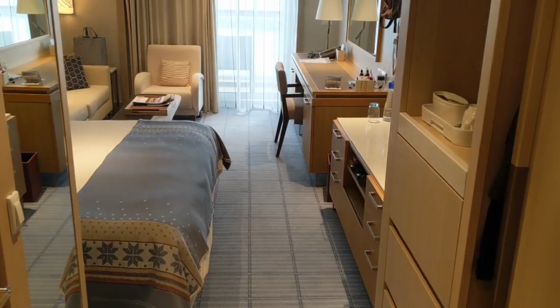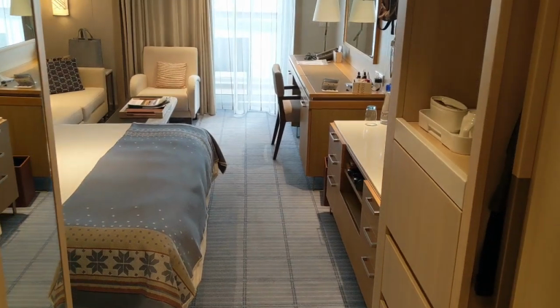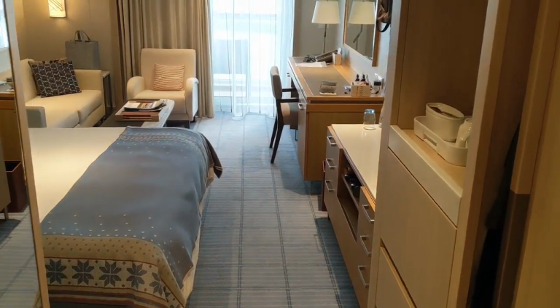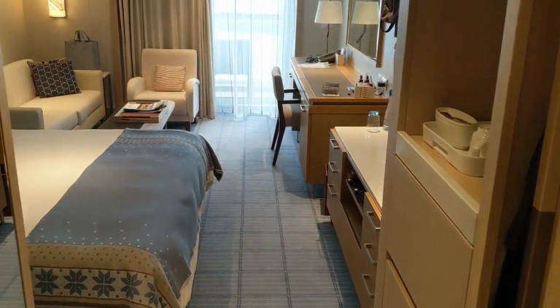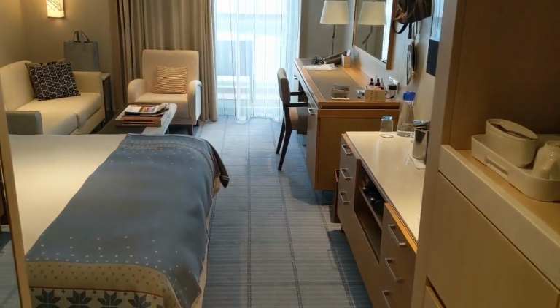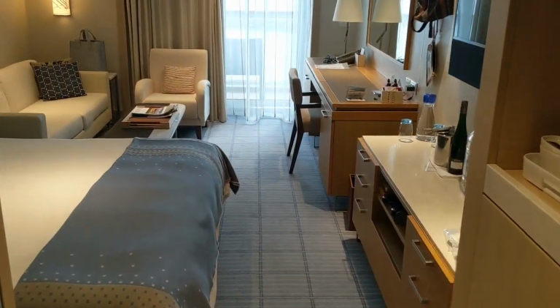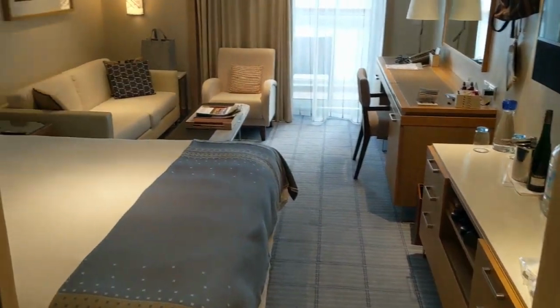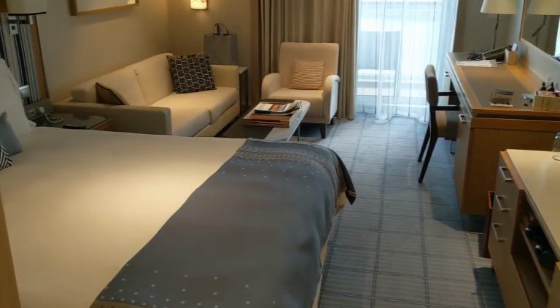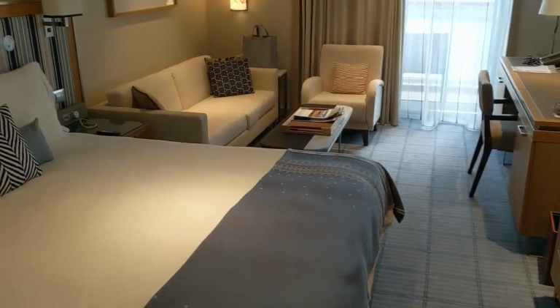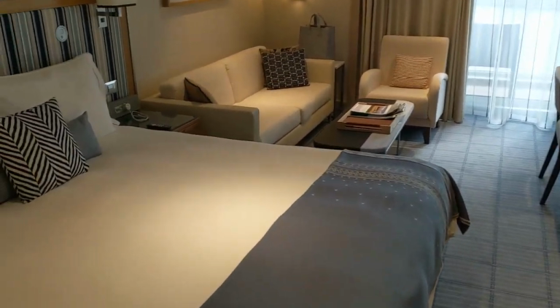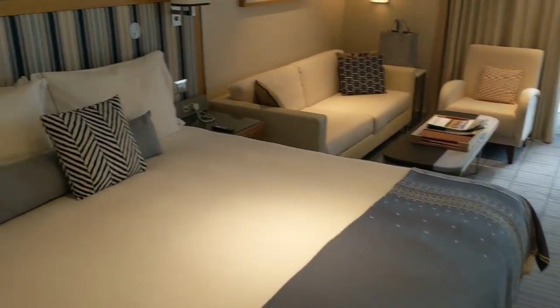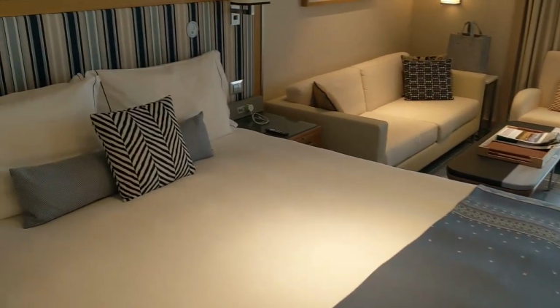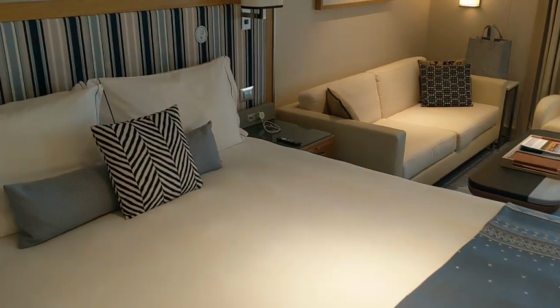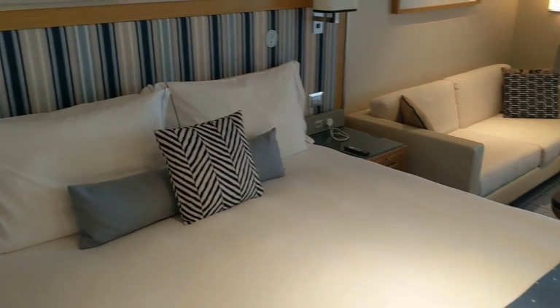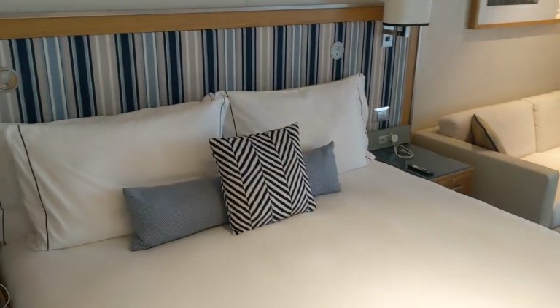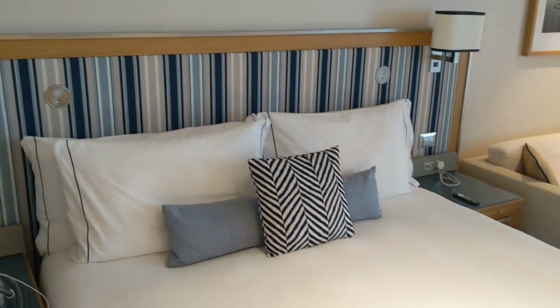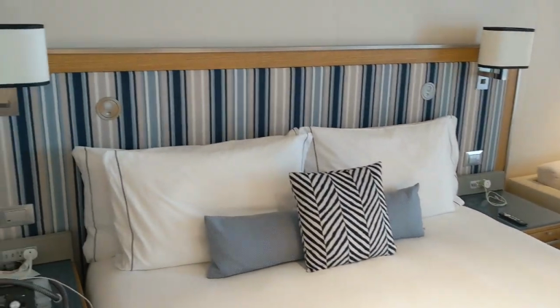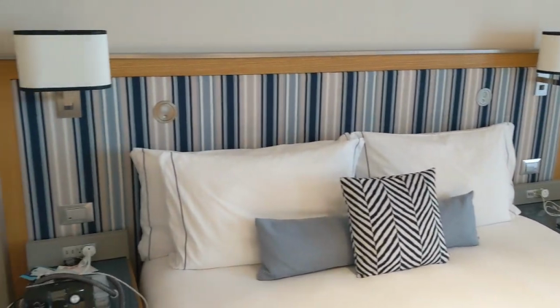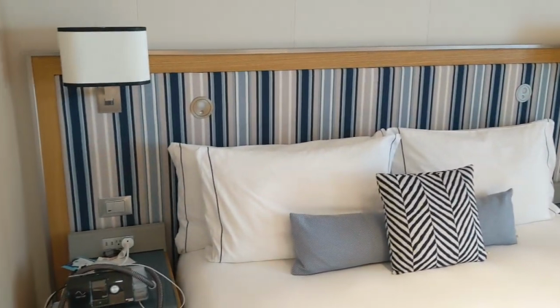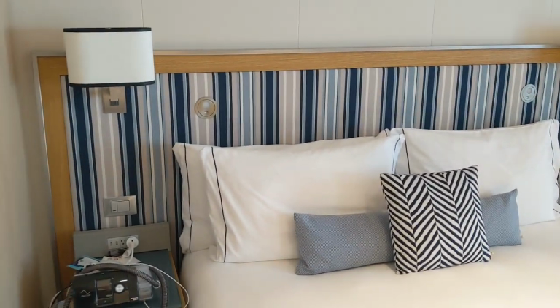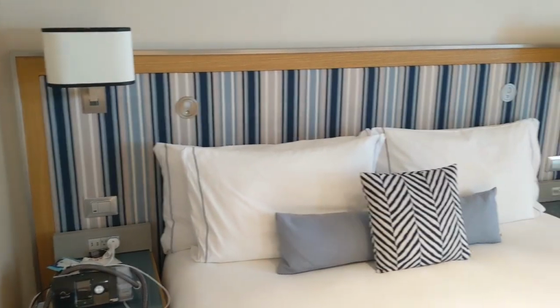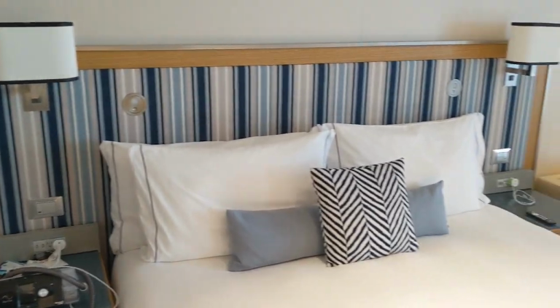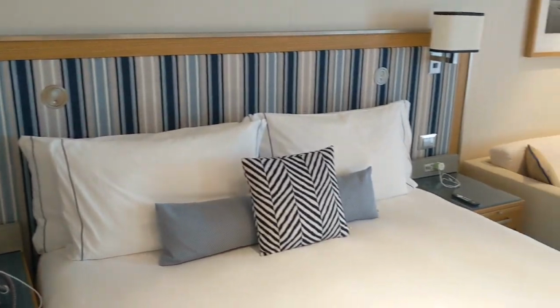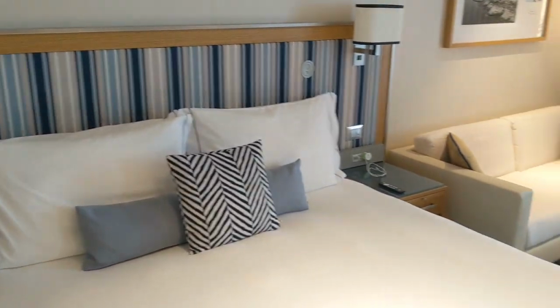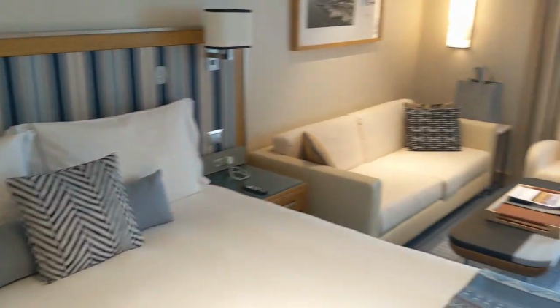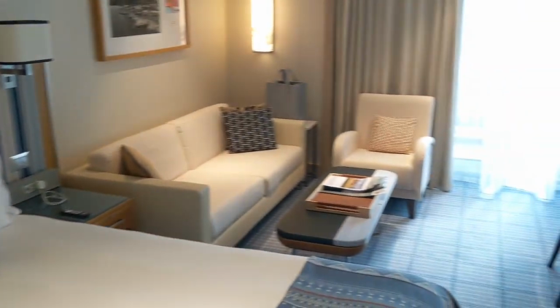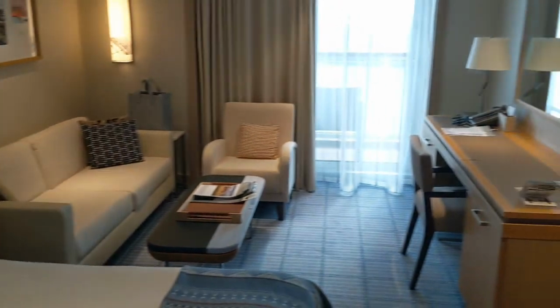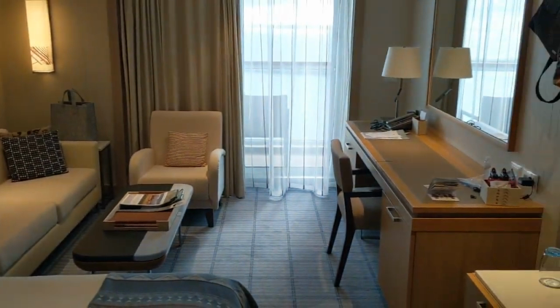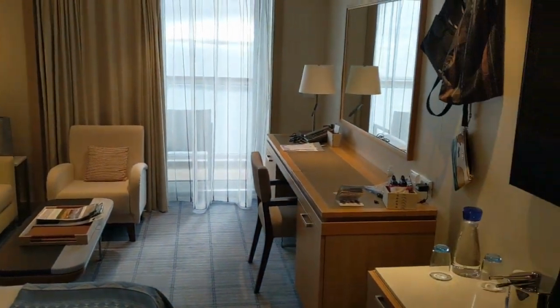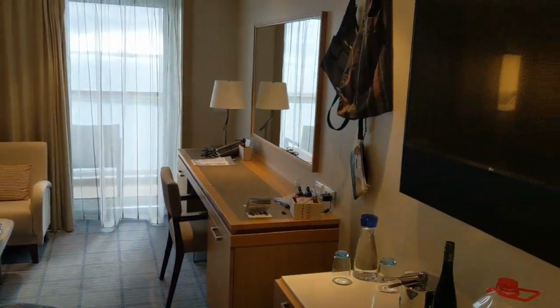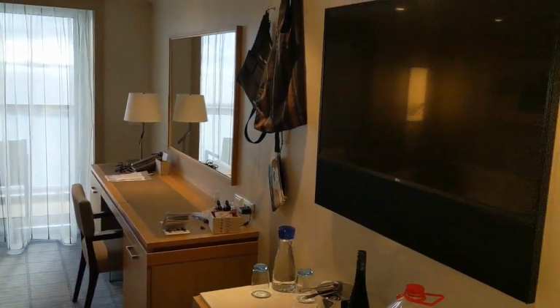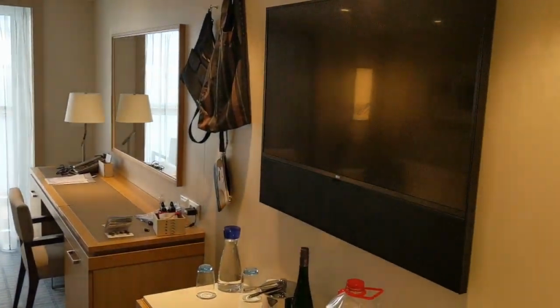Welcome to Viking Venus Cabin 5090, a penthouse veranda. You can see it has a nice little seating area in addition to the two twin beds pushed together to form a queen. You have a large TV.